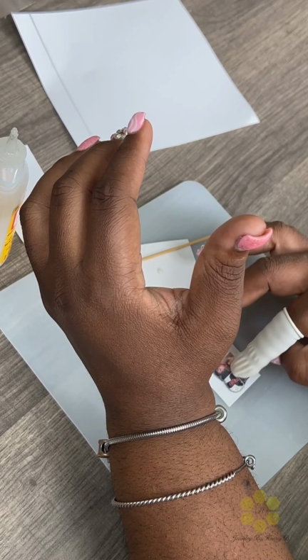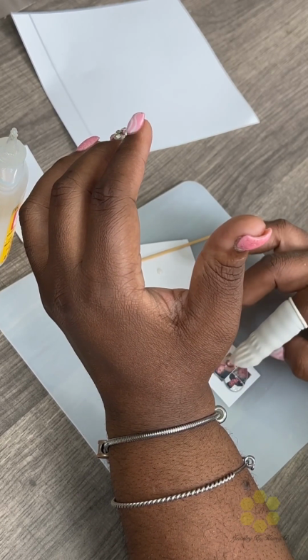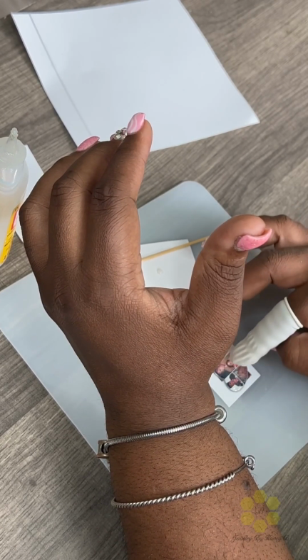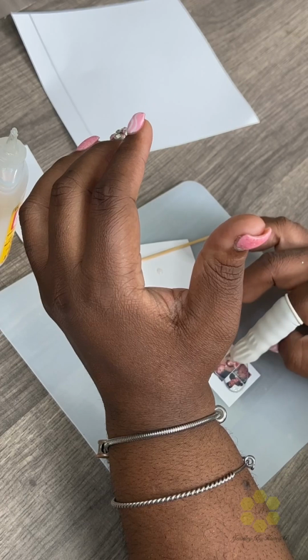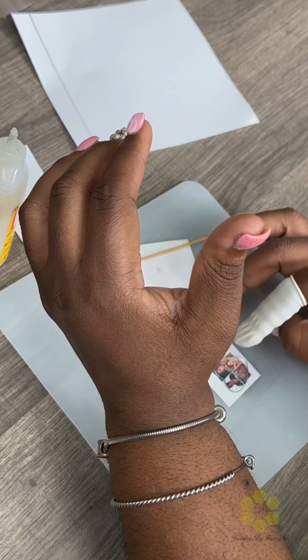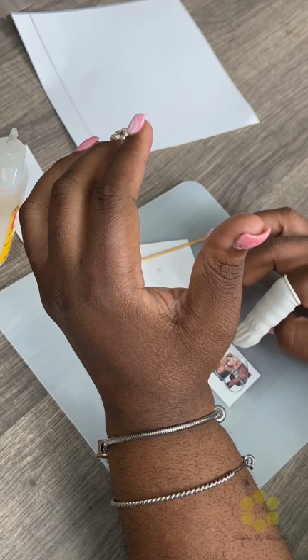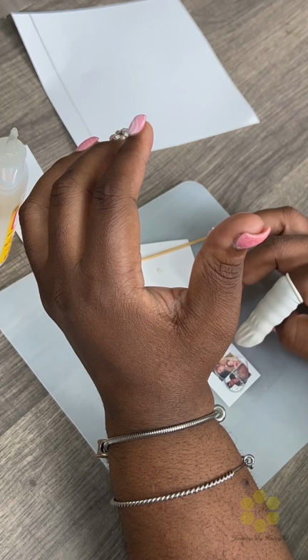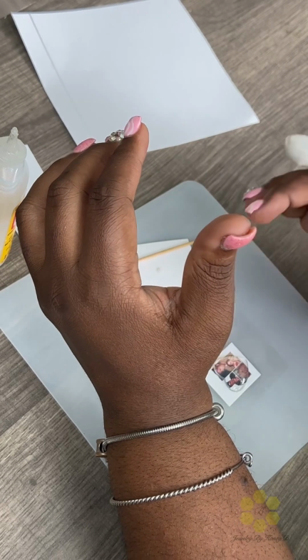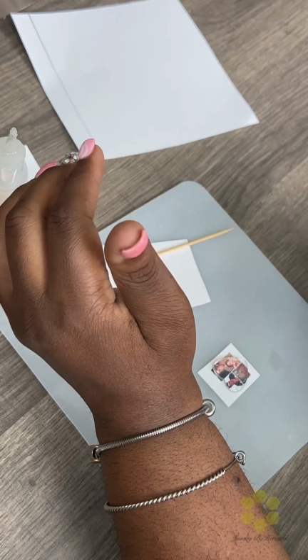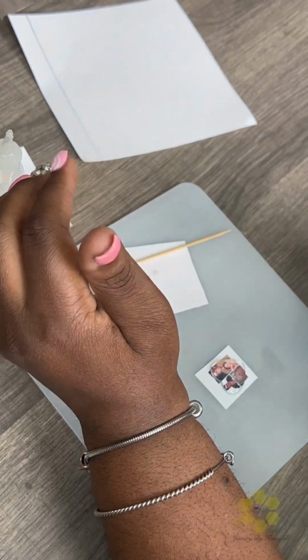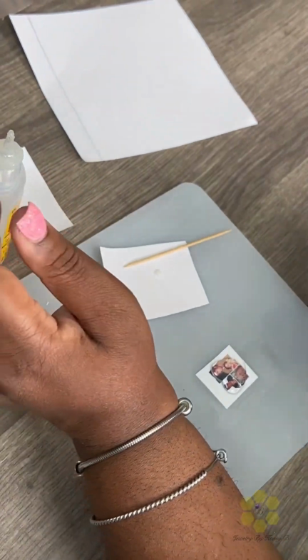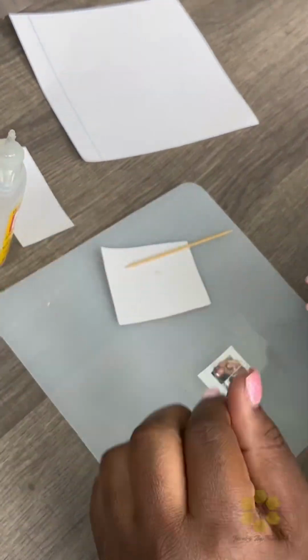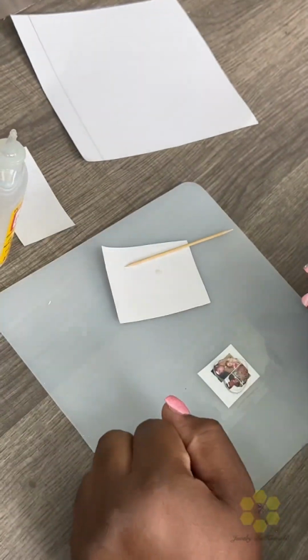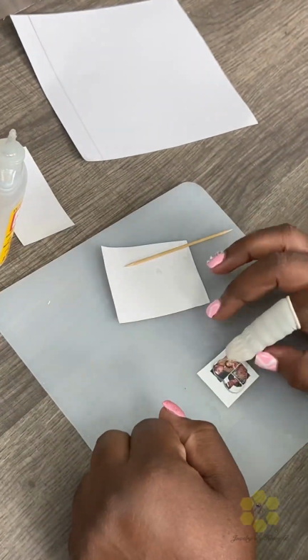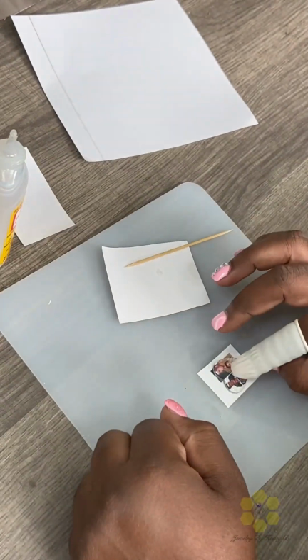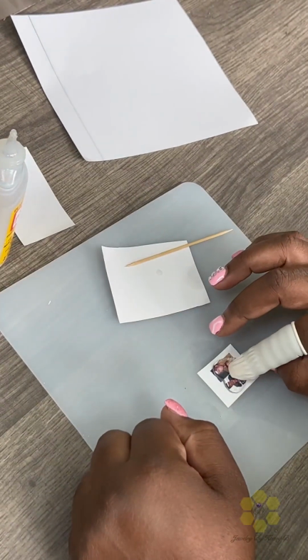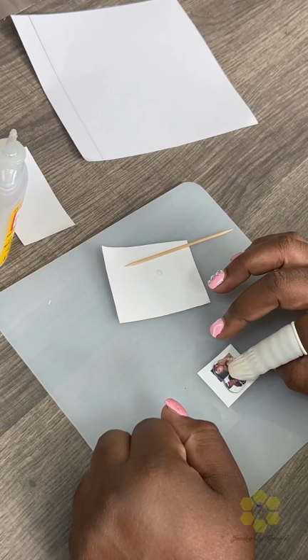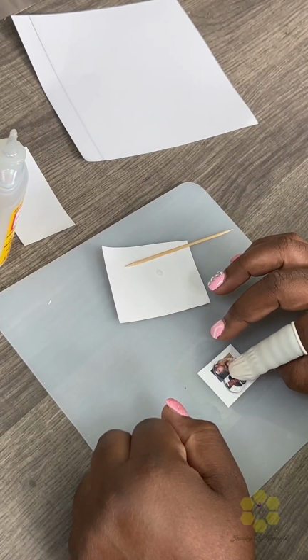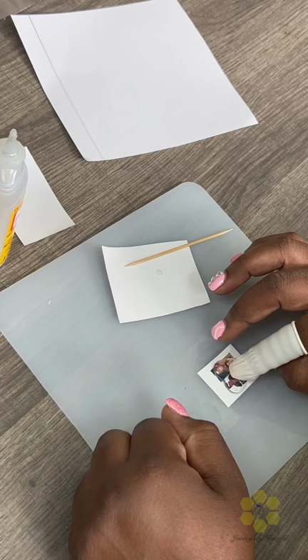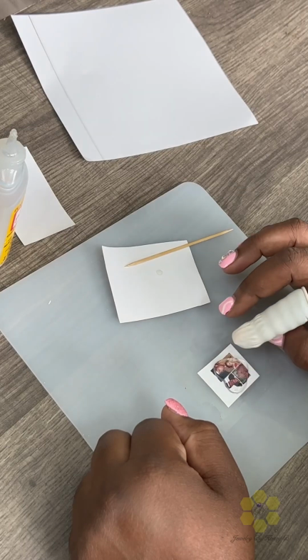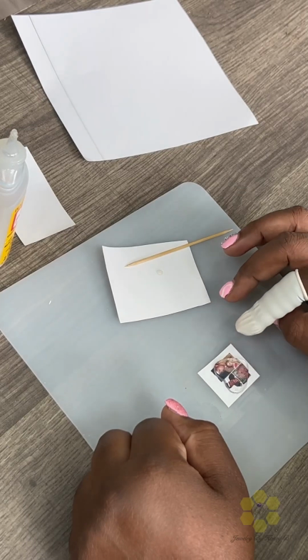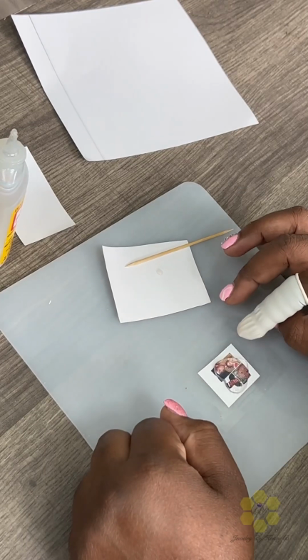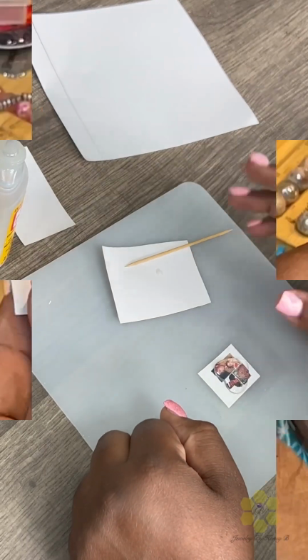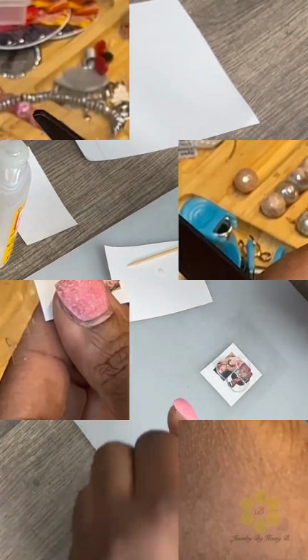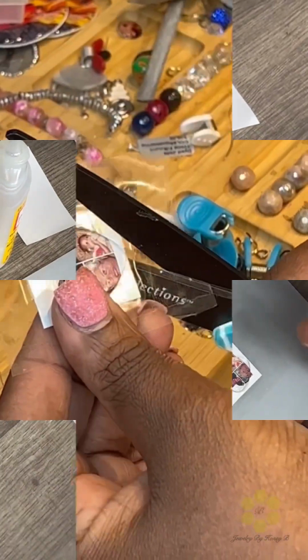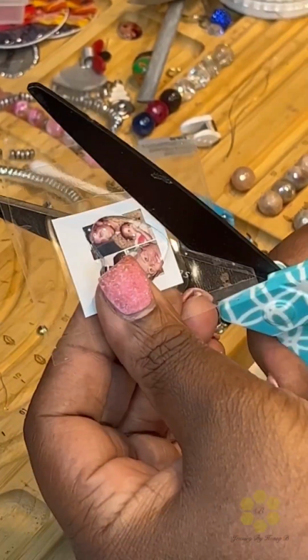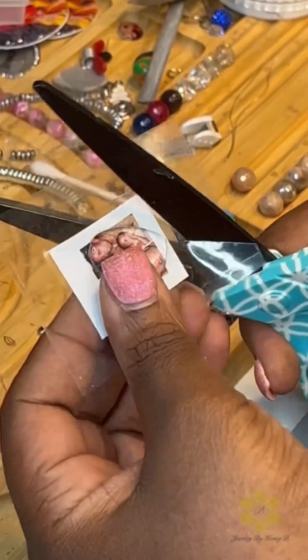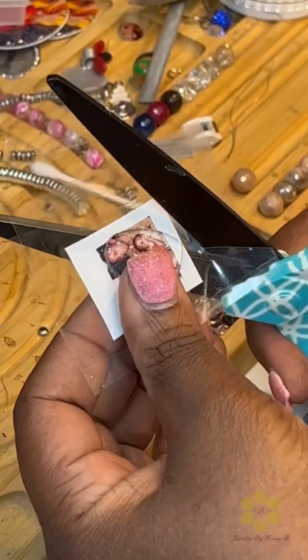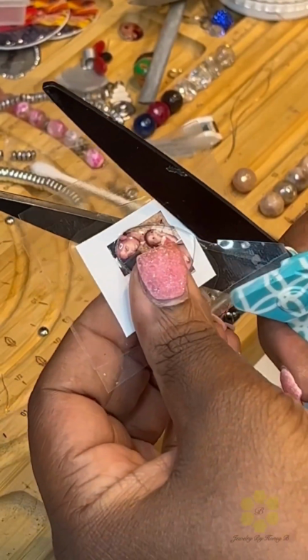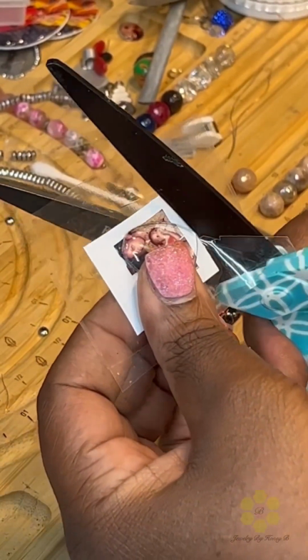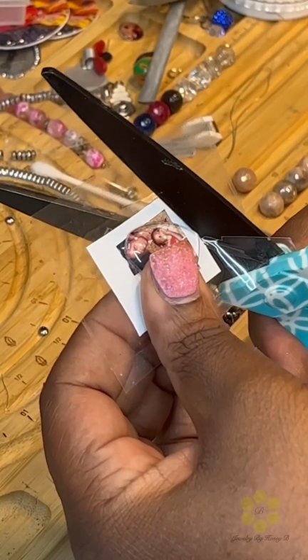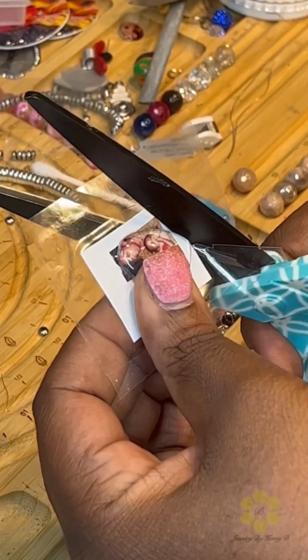Once that happens, it dries for 24 hours — I don't touch it. The next day I come back and I cut the picture out.